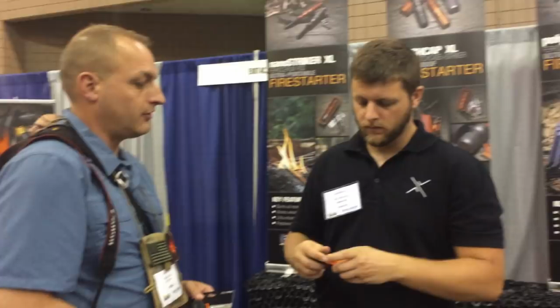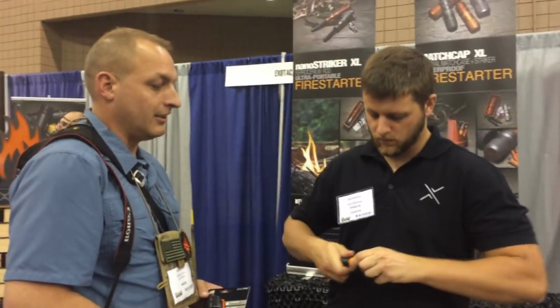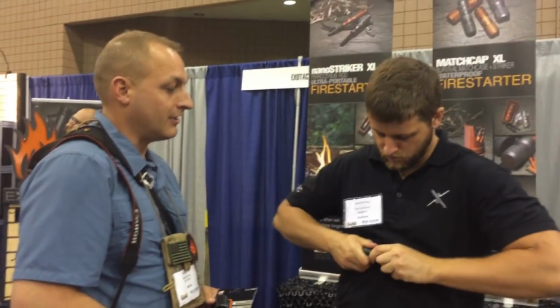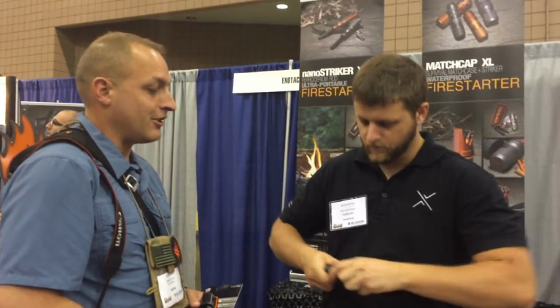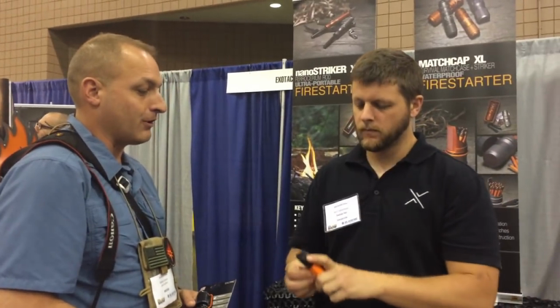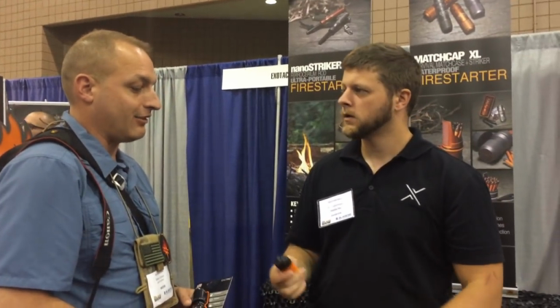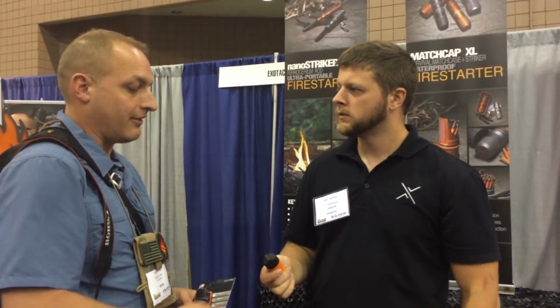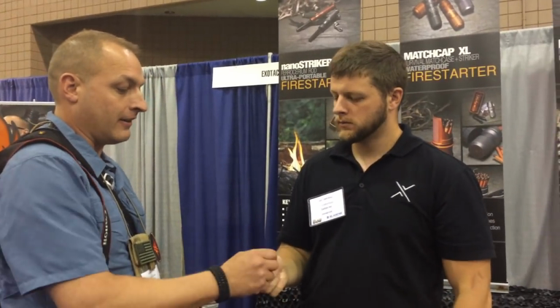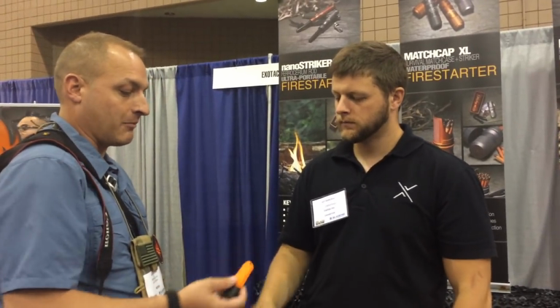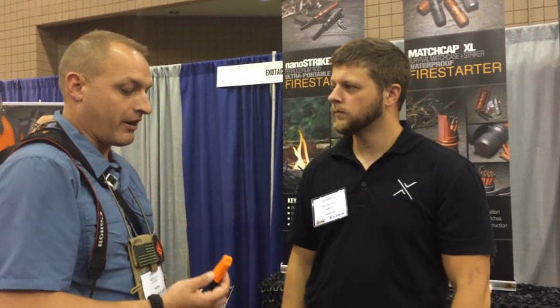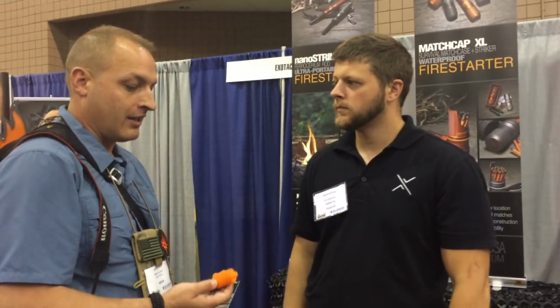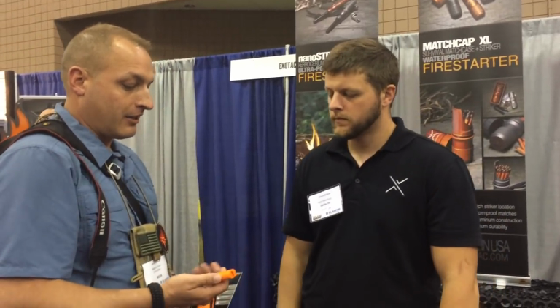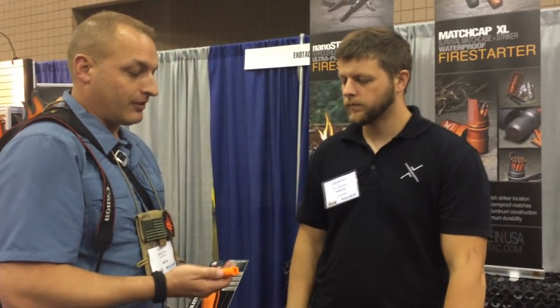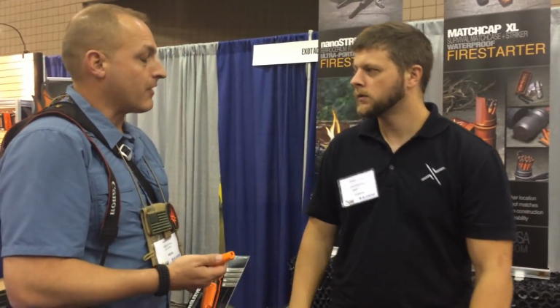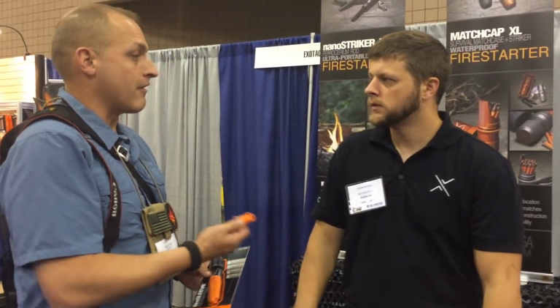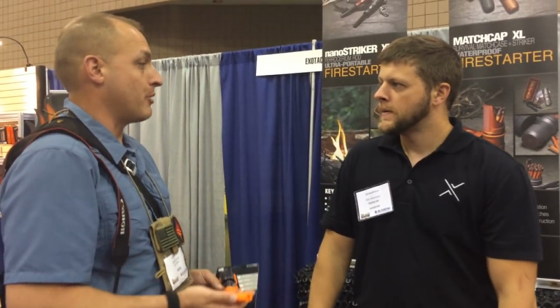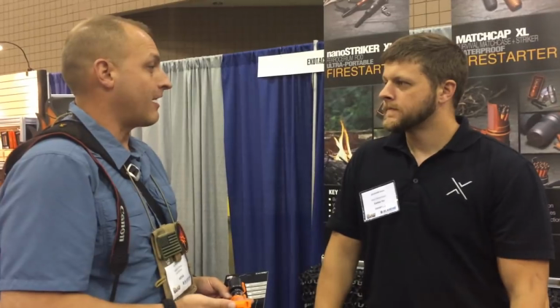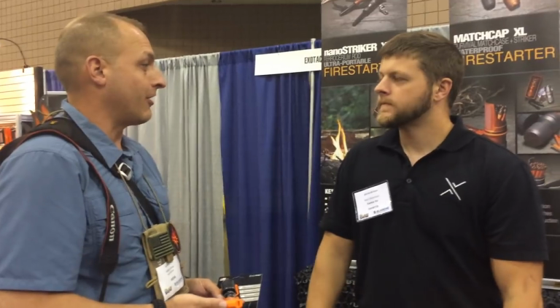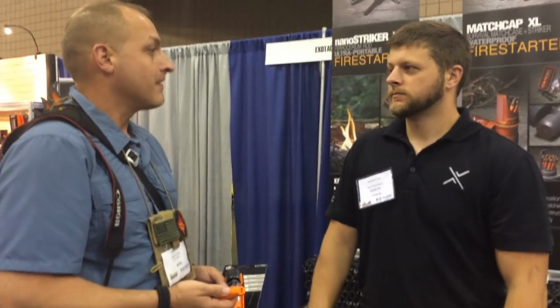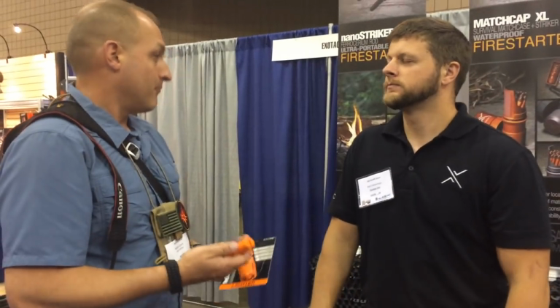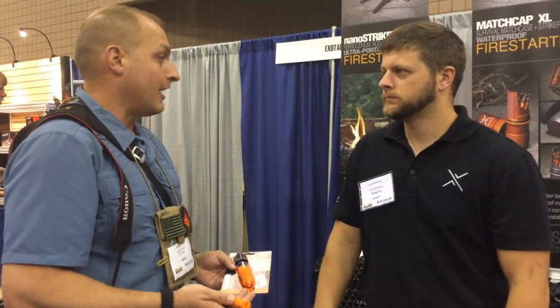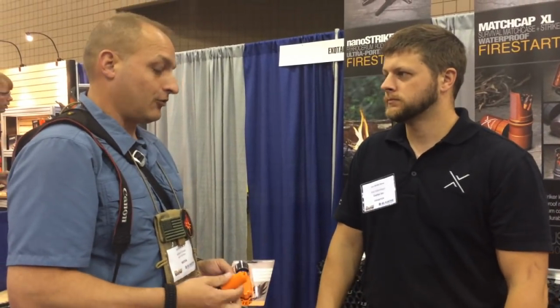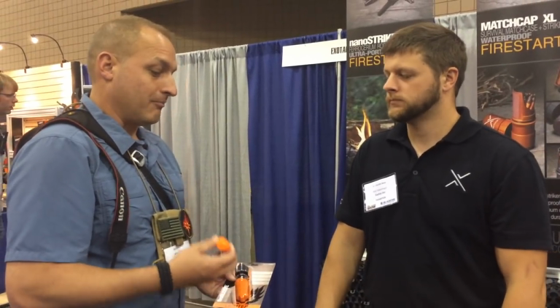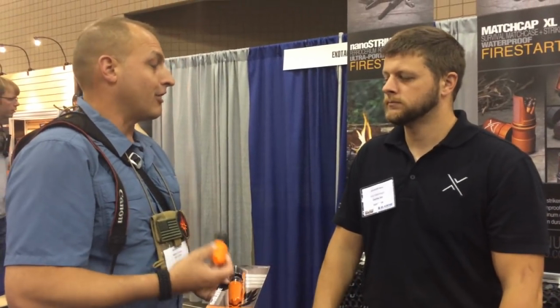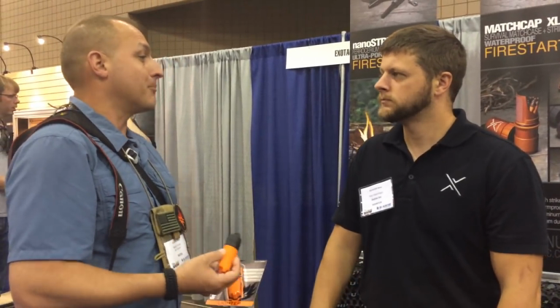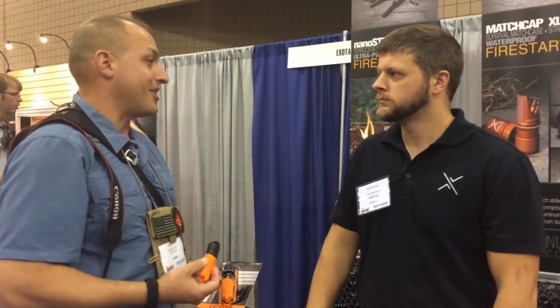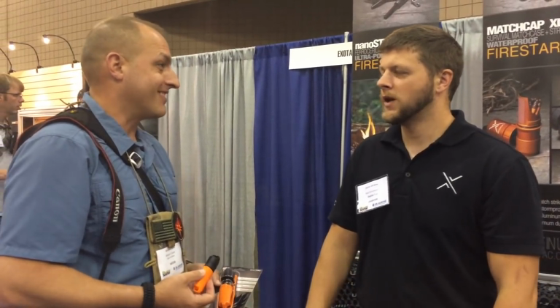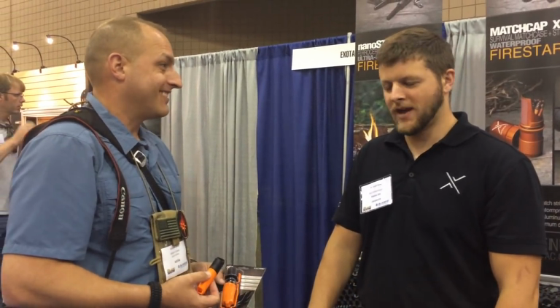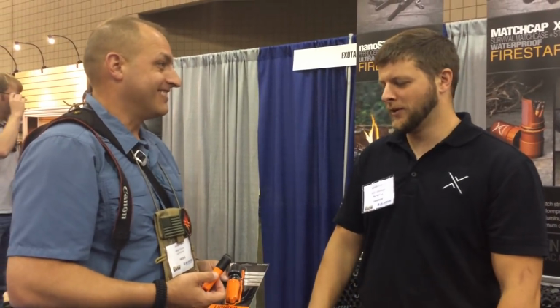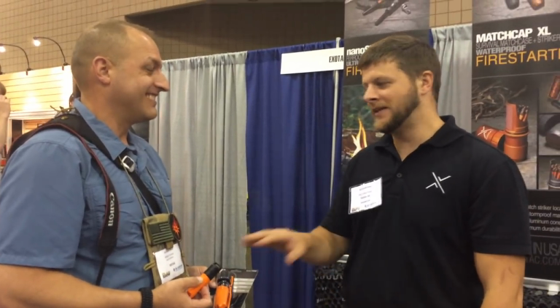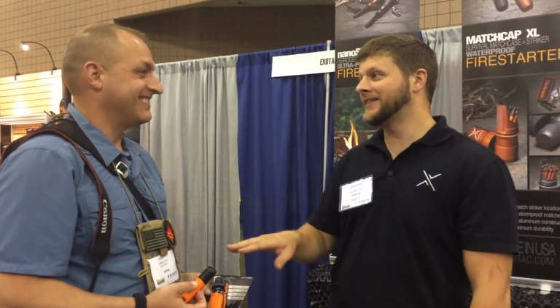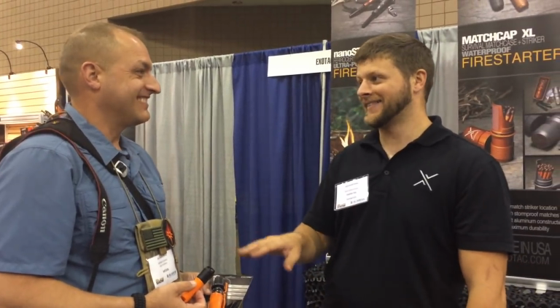It's a genius little device that you've got. It's going to come in very handy. Because if you've ever done primitive fire starting, that is a bit of lighter appreciation. Absolutely, this is as easy as it gets.